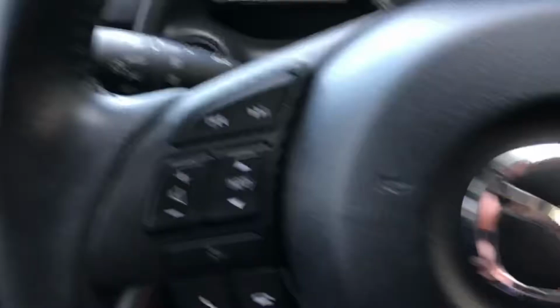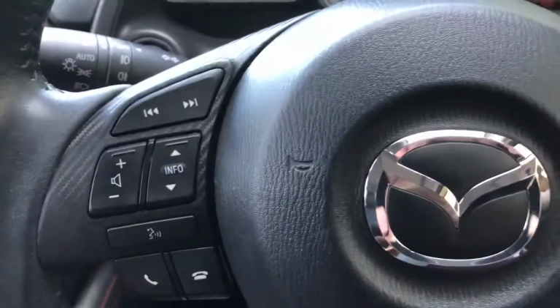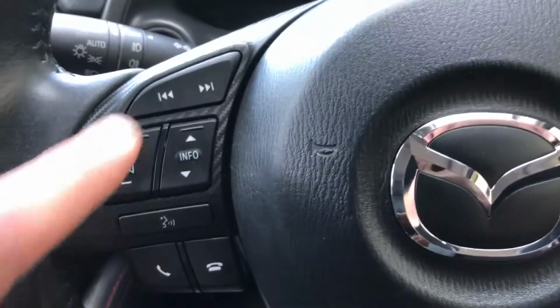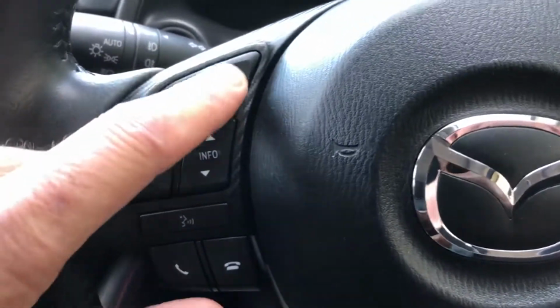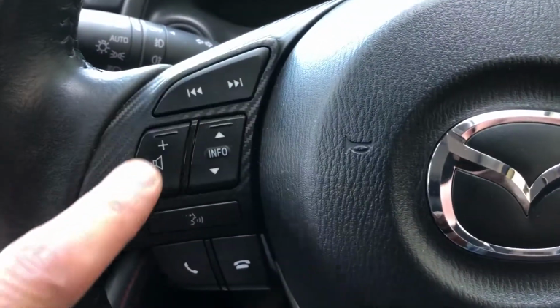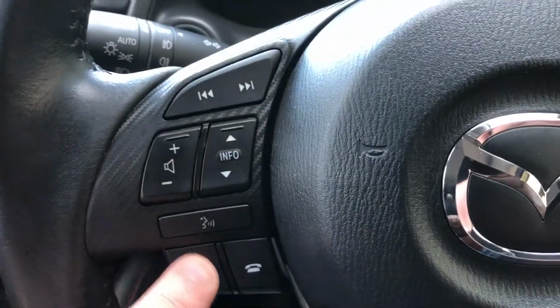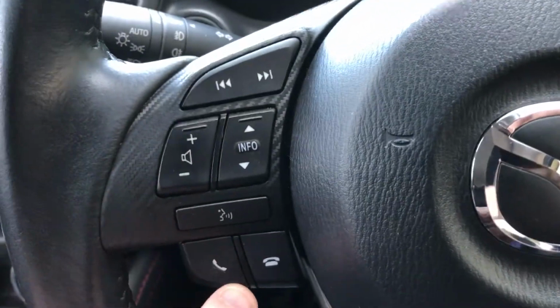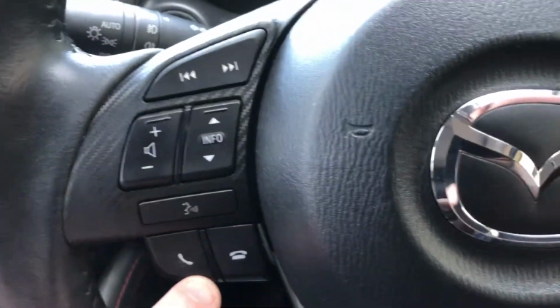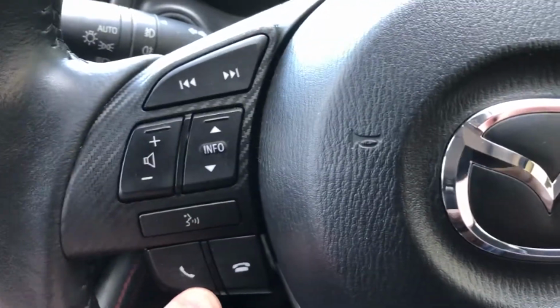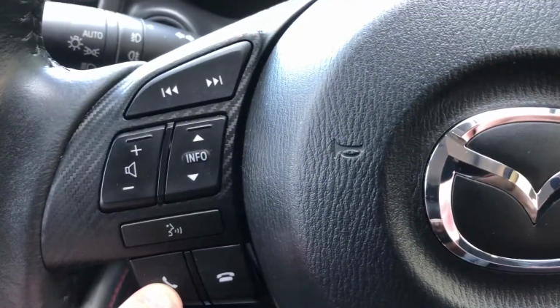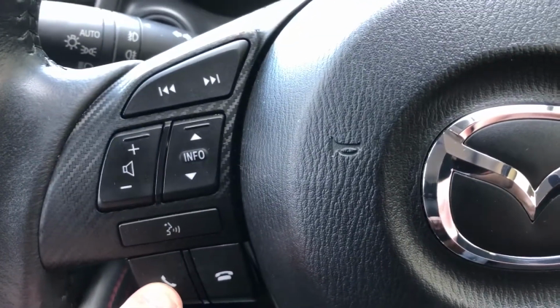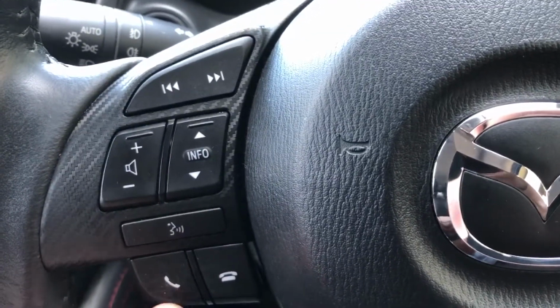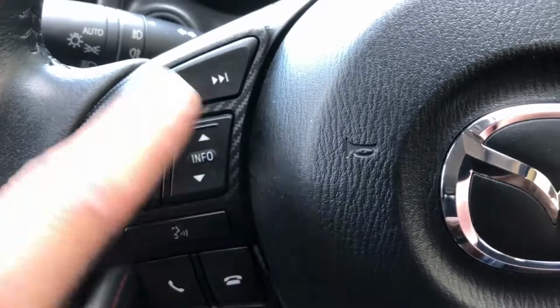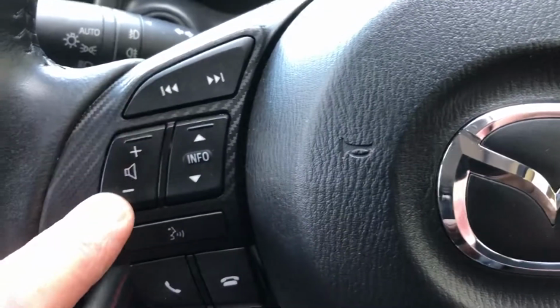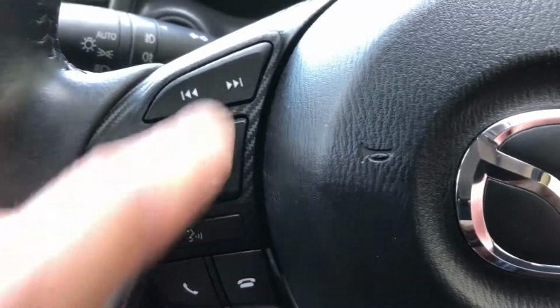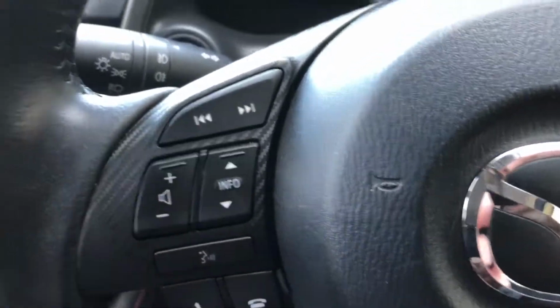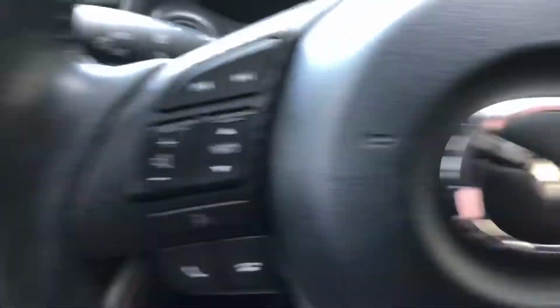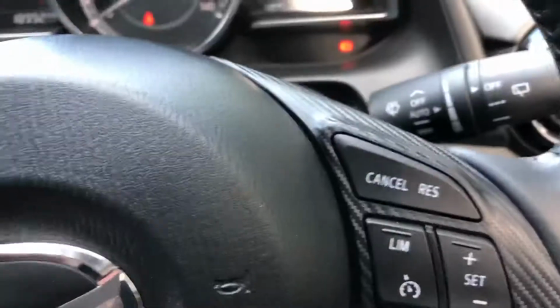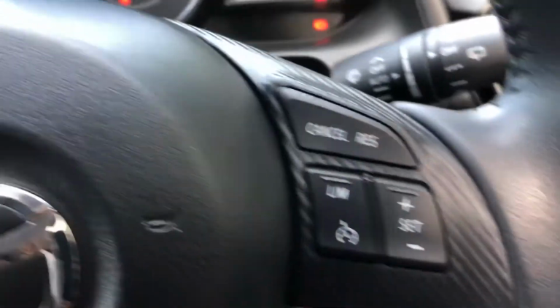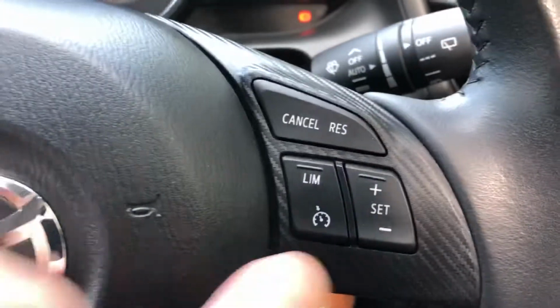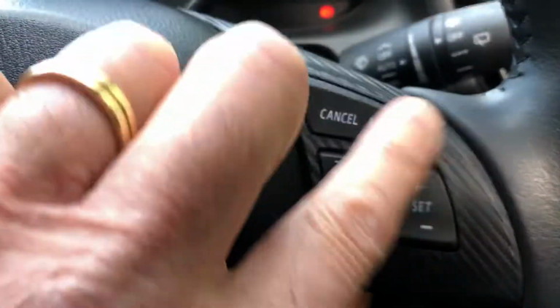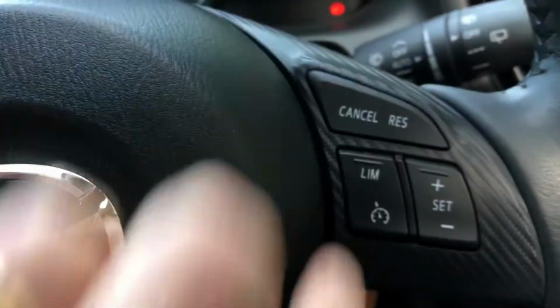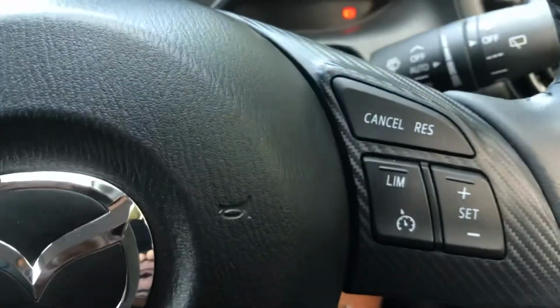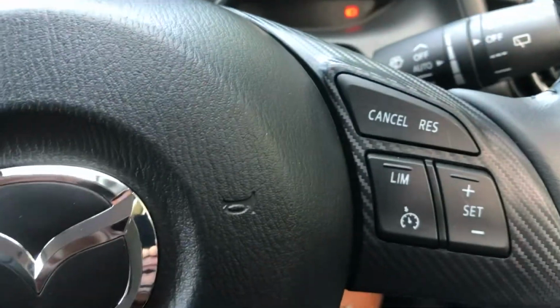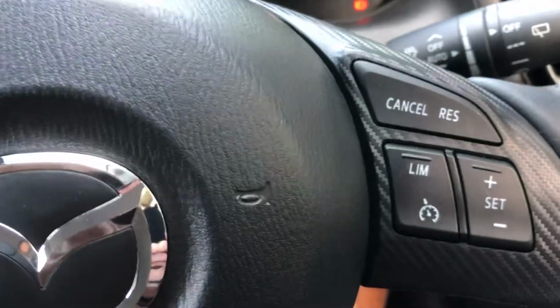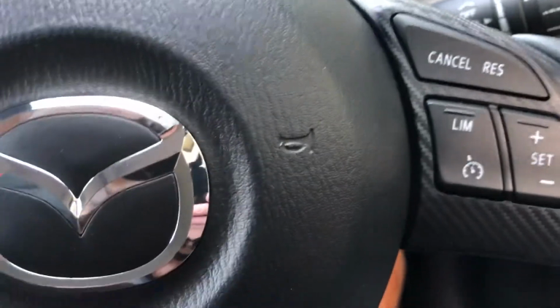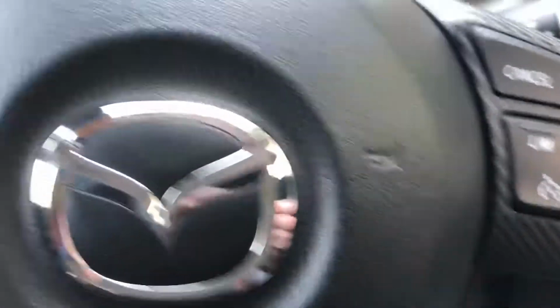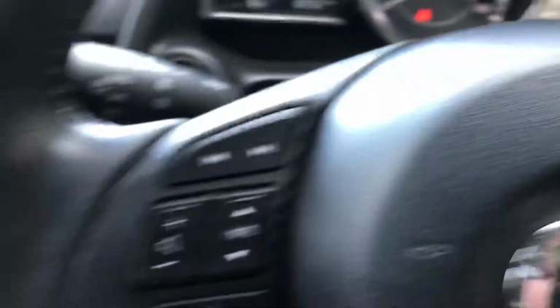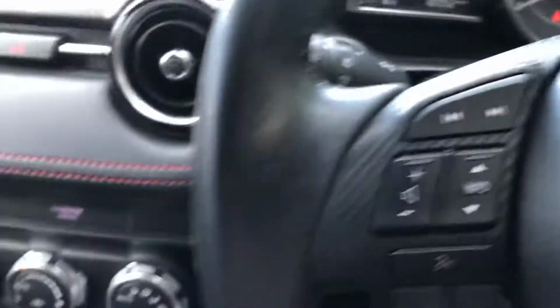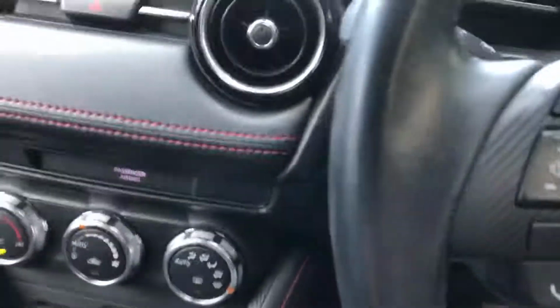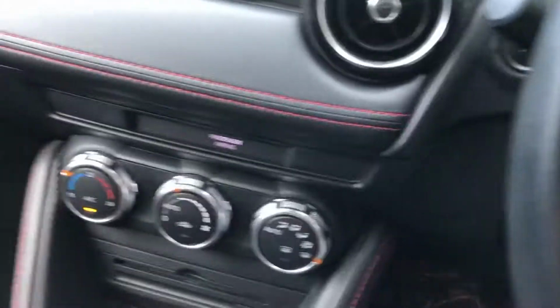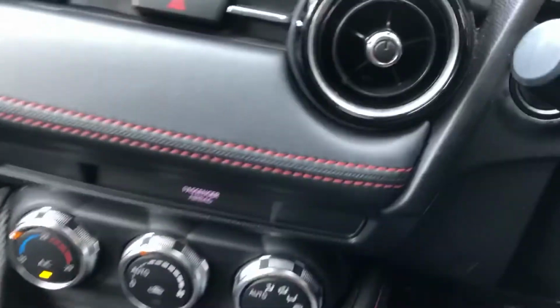You've got steering wheel mounted controls on this side for your phone and radio controls, and then you've got cruise control on that side as well, which is useful on the motorway.